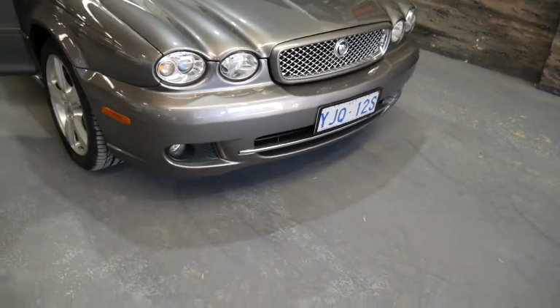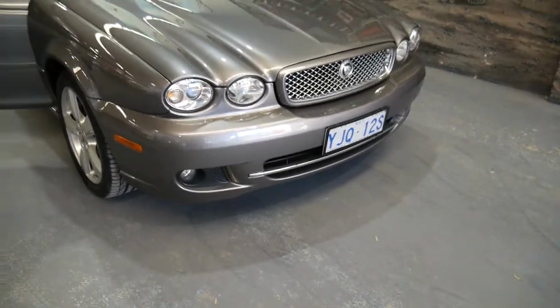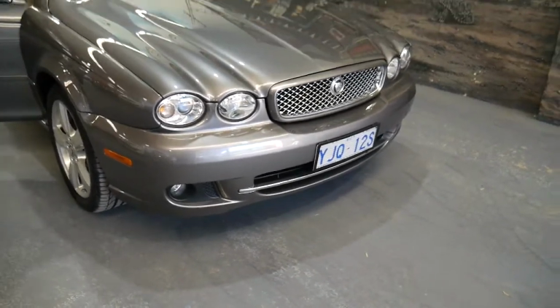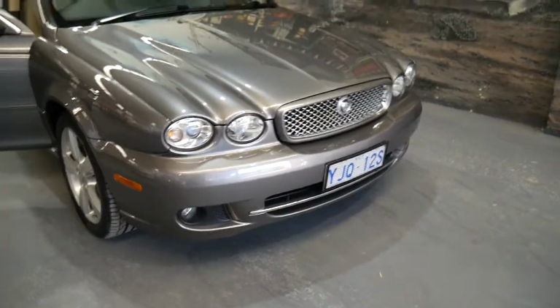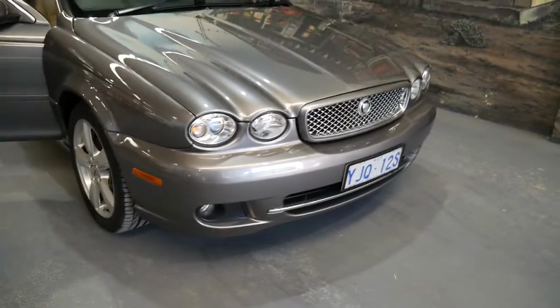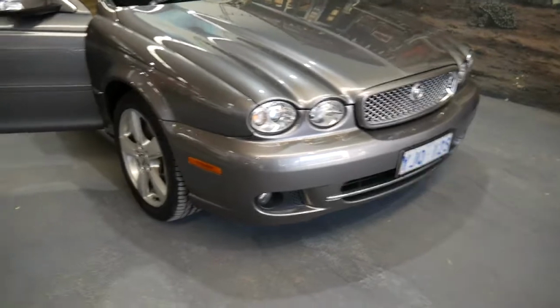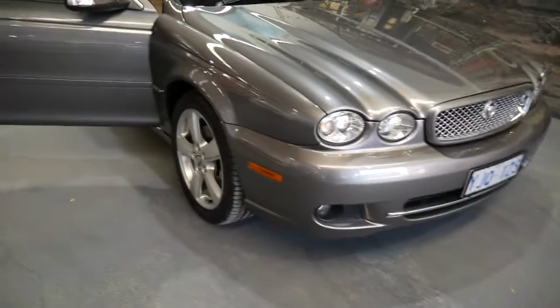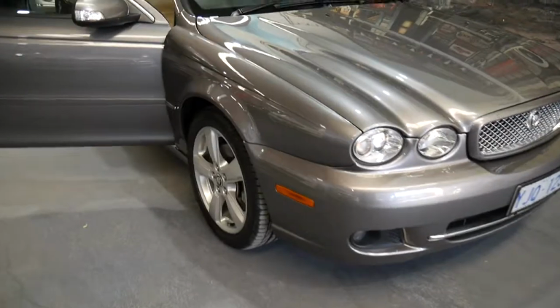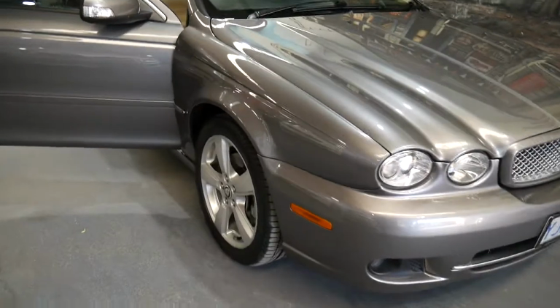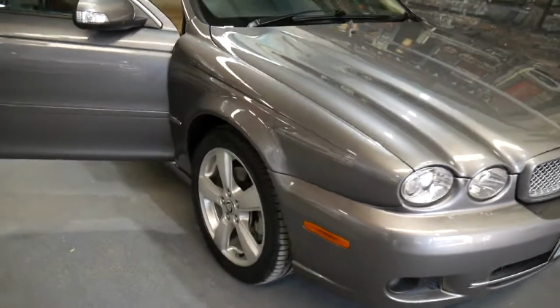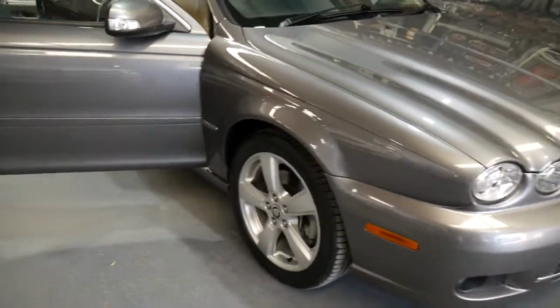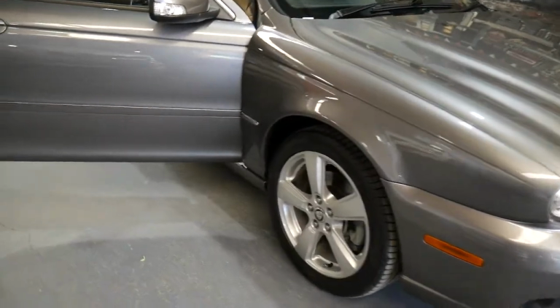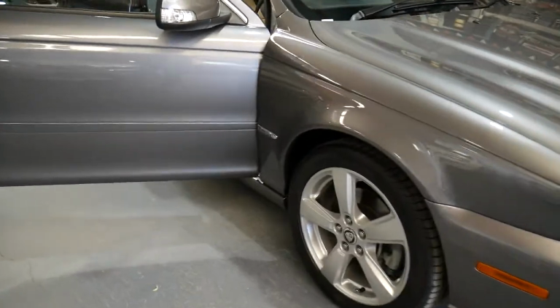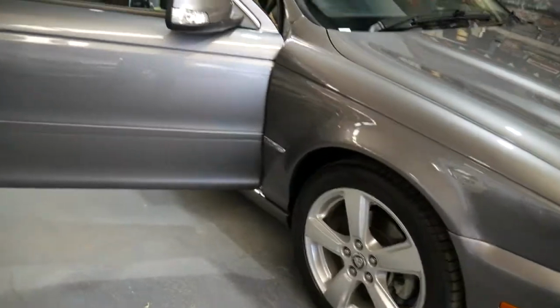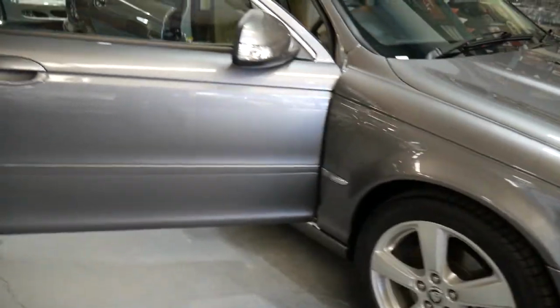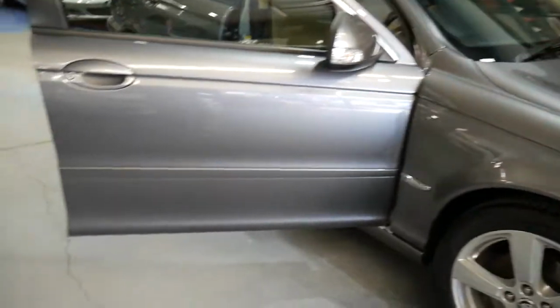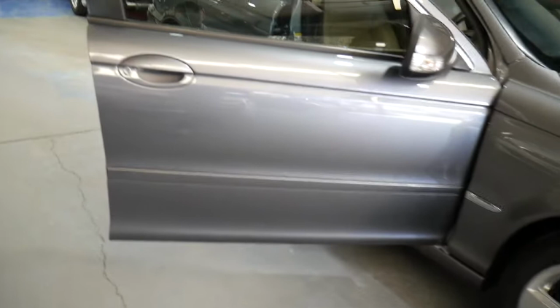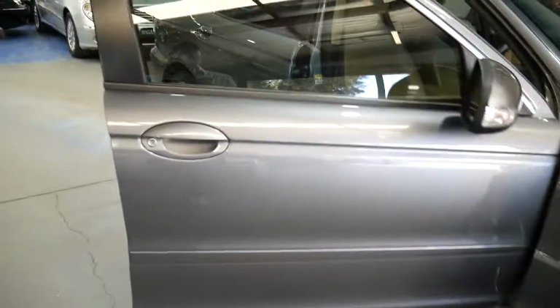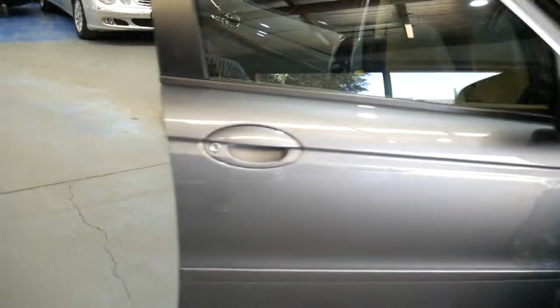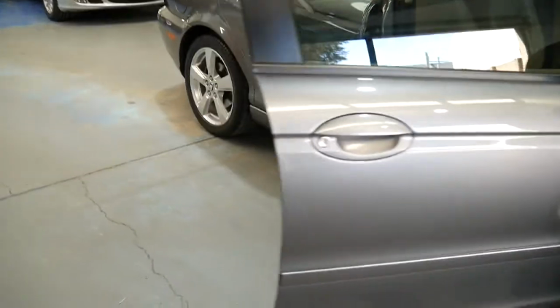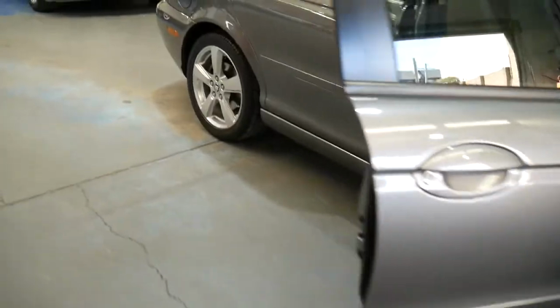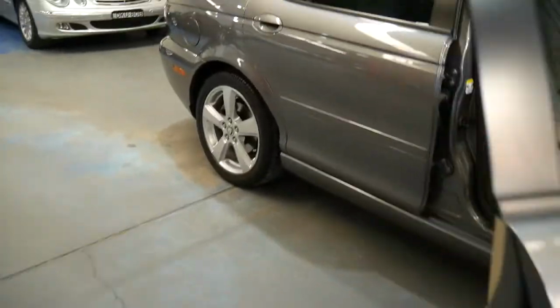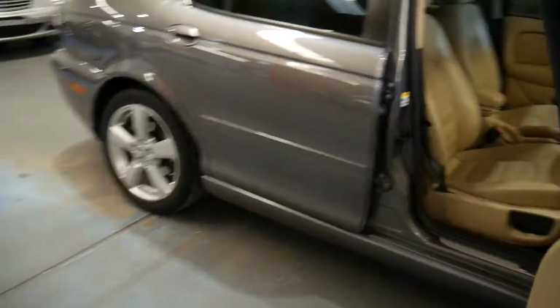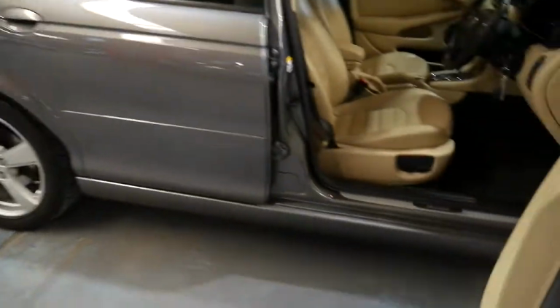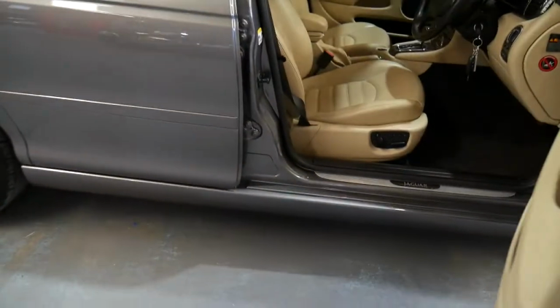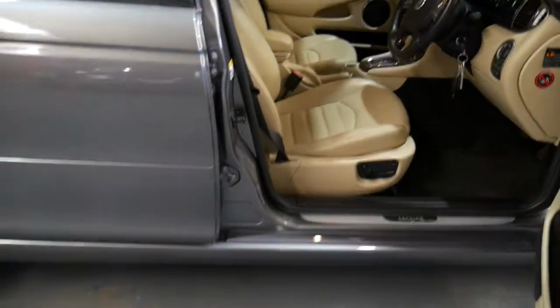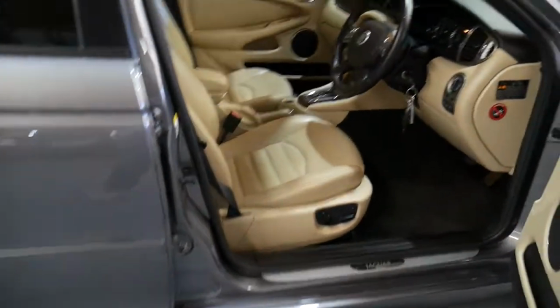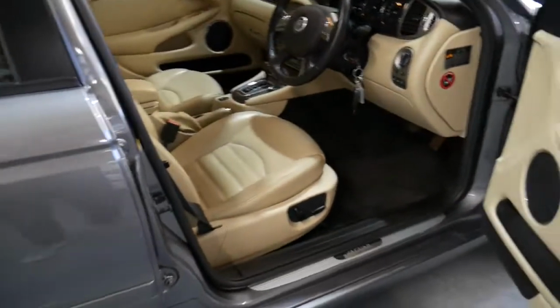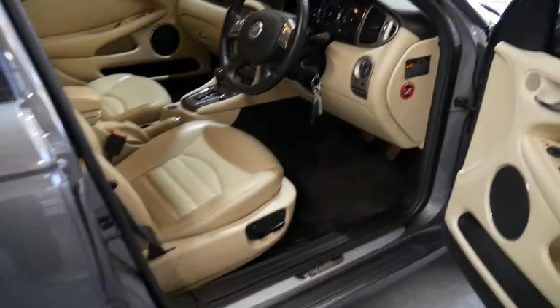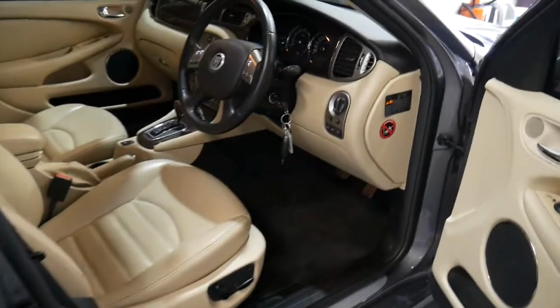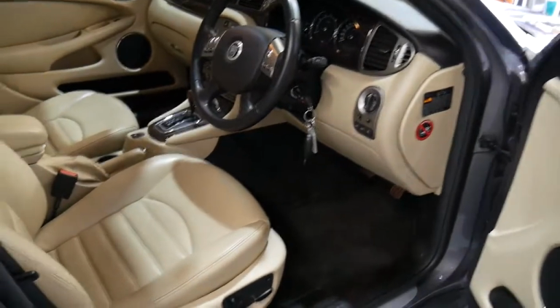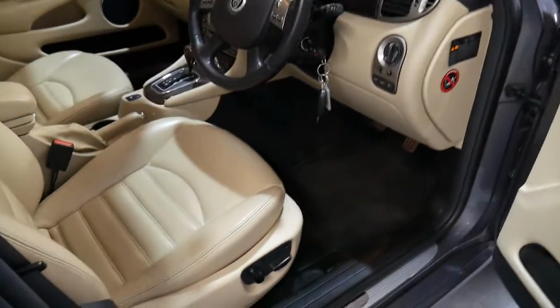Ladies and gentlemen, this is a car that we've traded from a very nice guy in Canberra who's bought a couple of cars from us now. He is a massive Jag enthusiast. This car is registered until late August in Canberra, so we will be putting New South Wales plates on it.